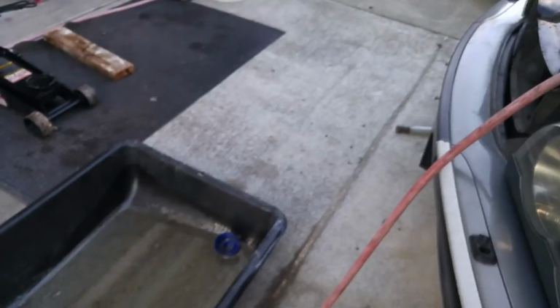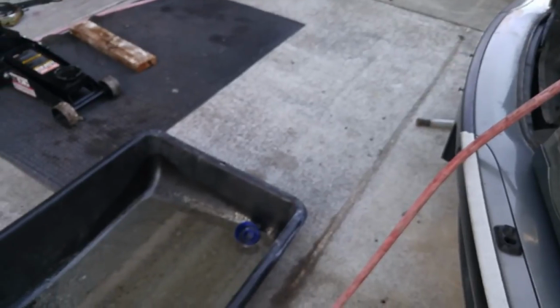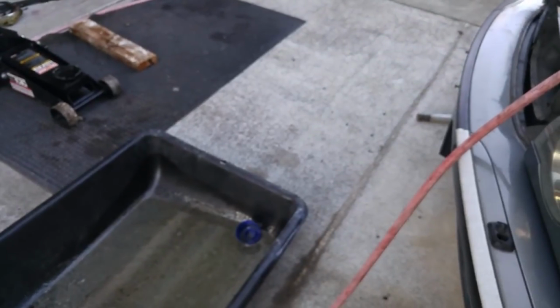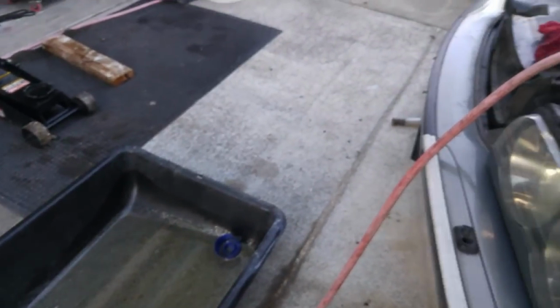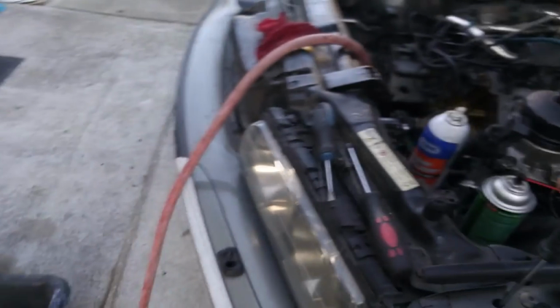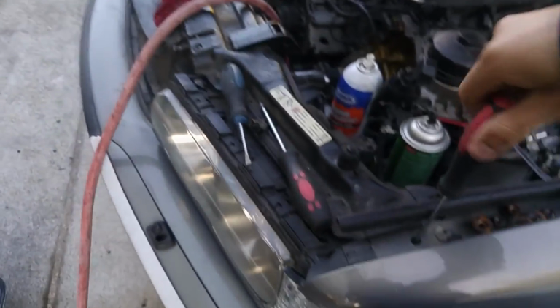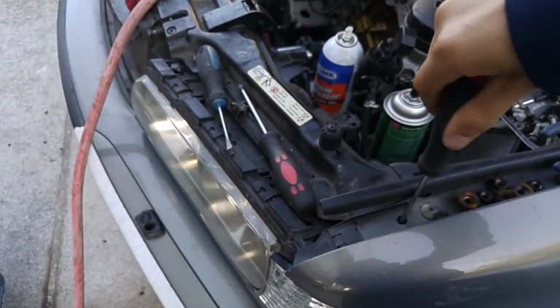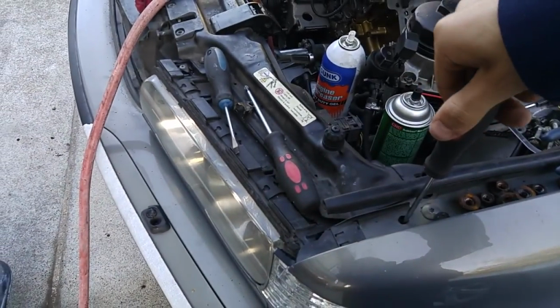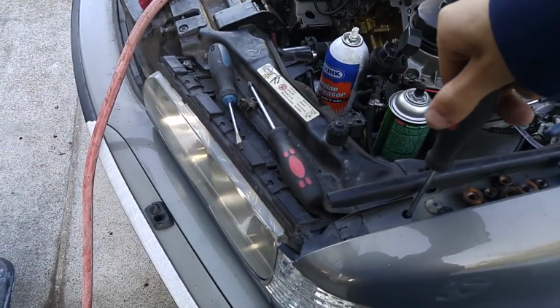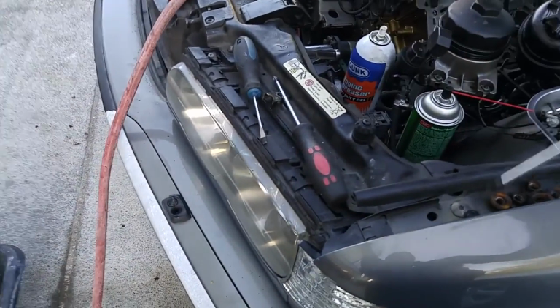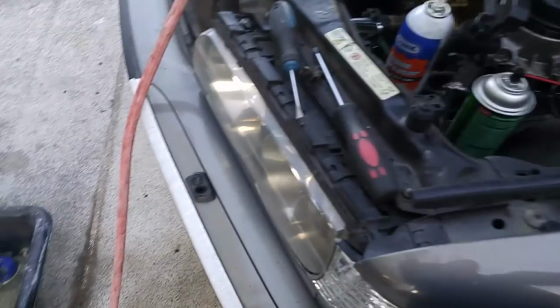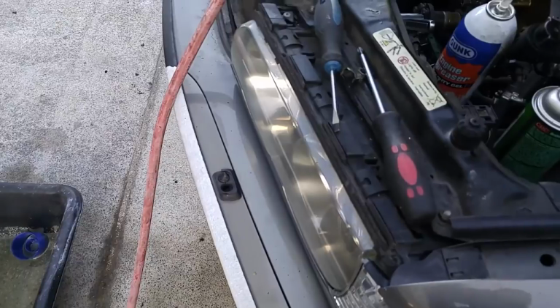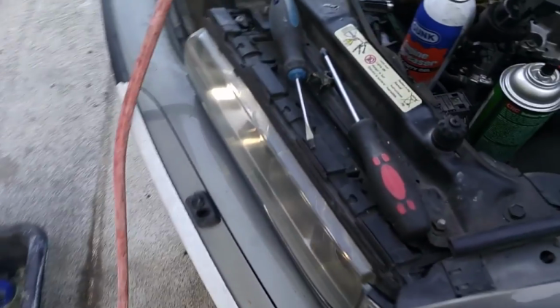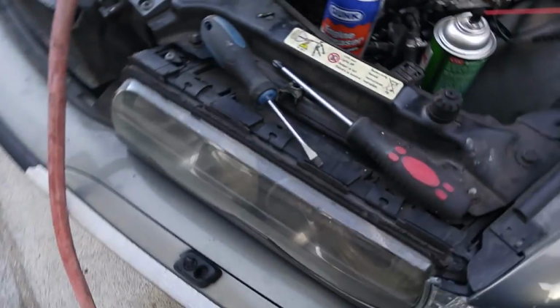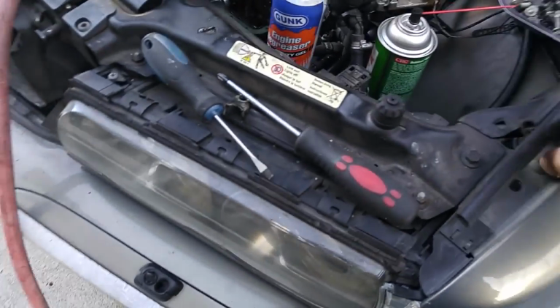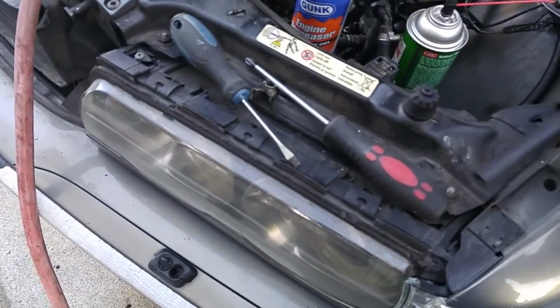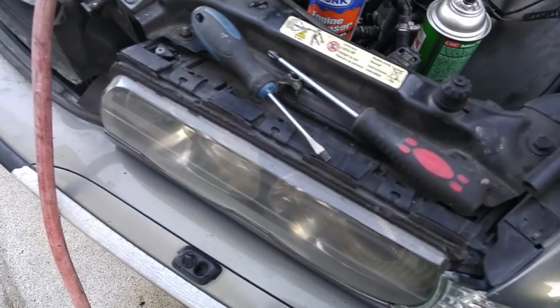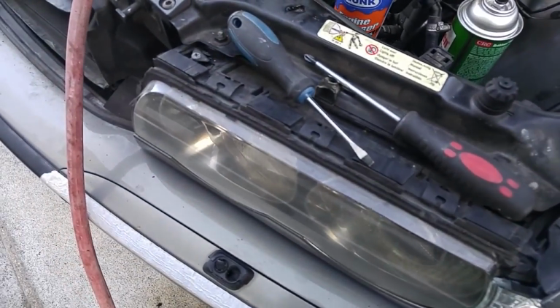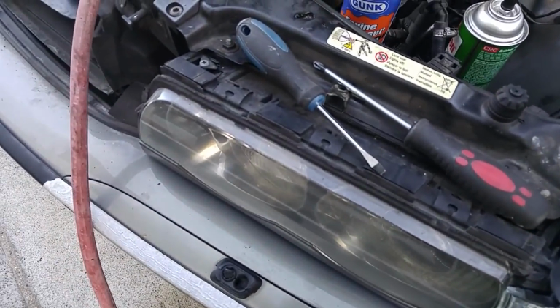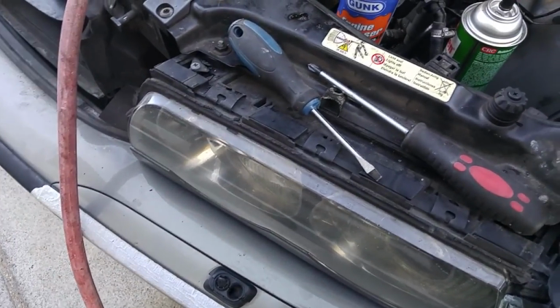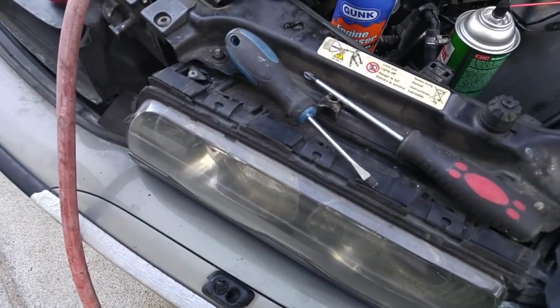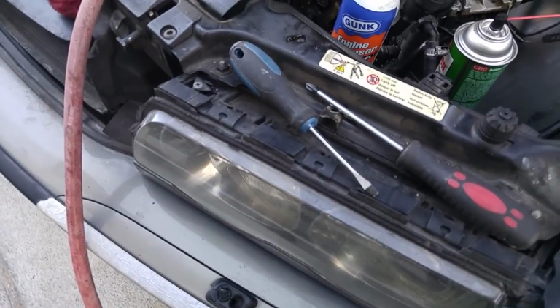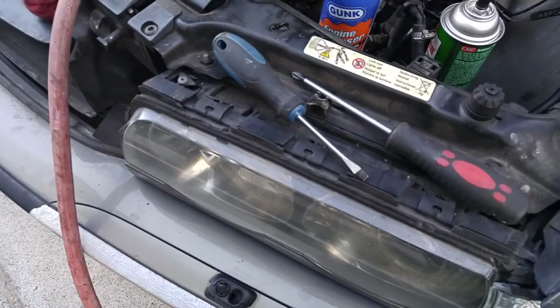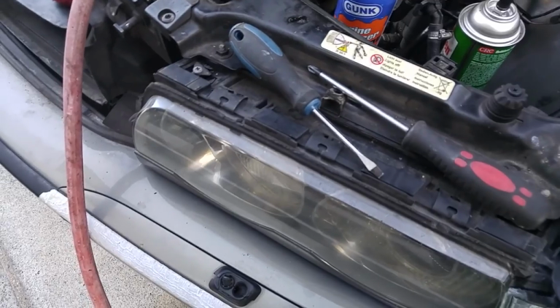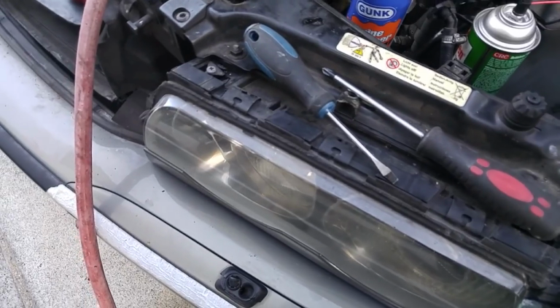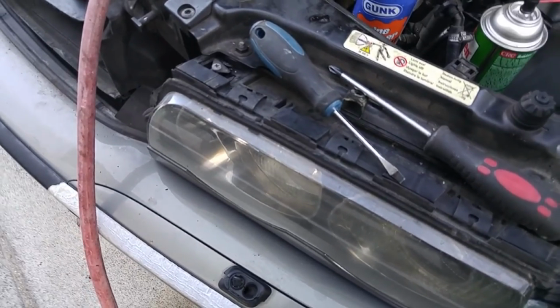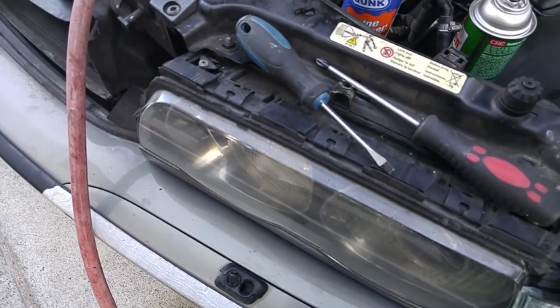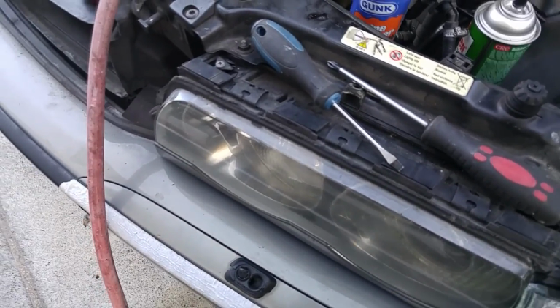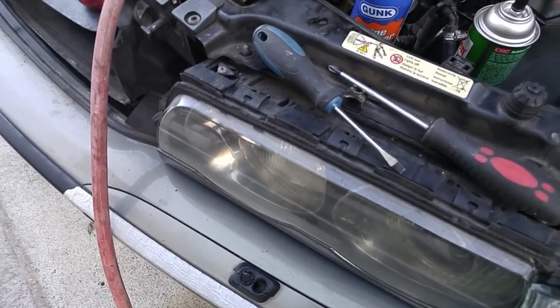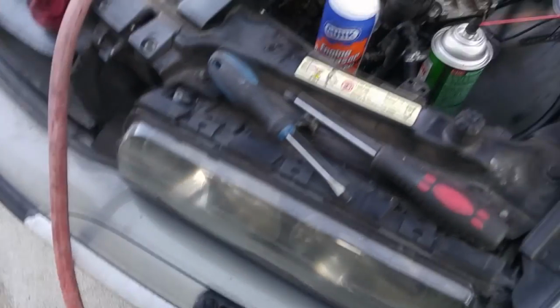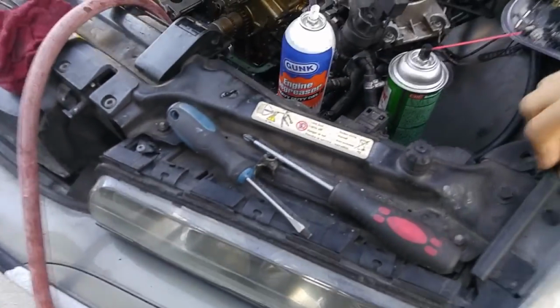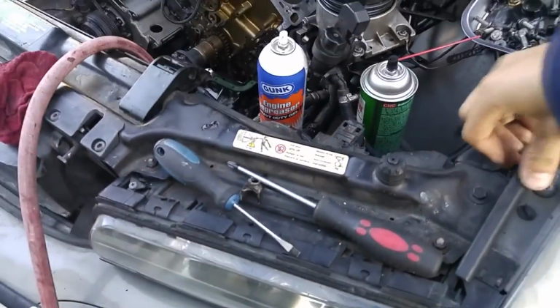Kind of clamp it in place and don't over-tighten it — just tighten it that much, you're good enough. Put the plug back in. The plug doesn't want to go back in — okay, there we go.